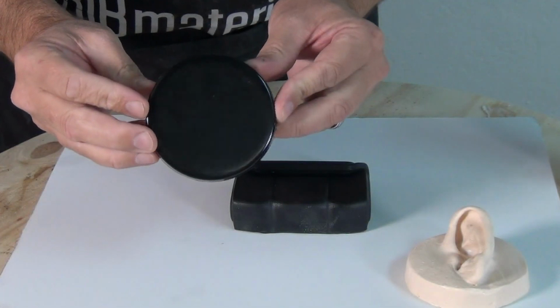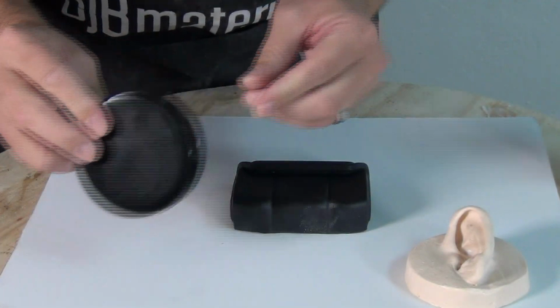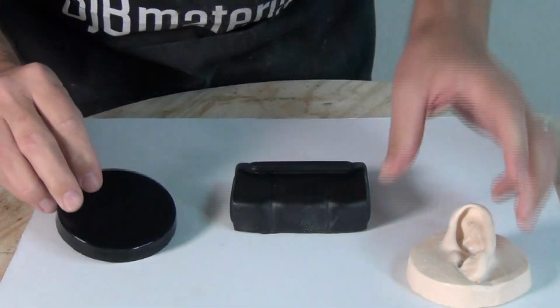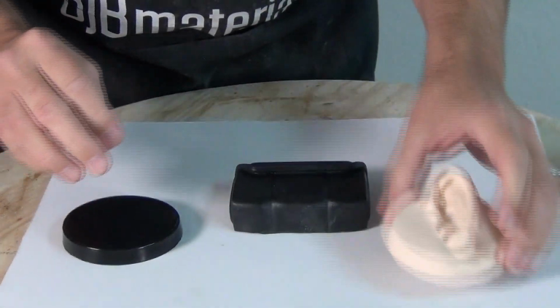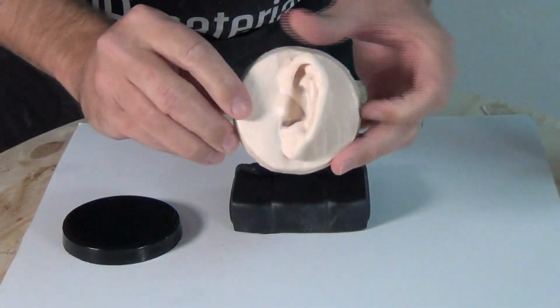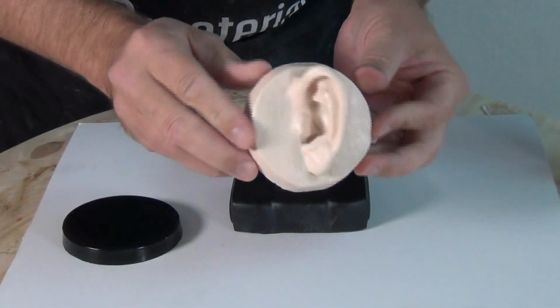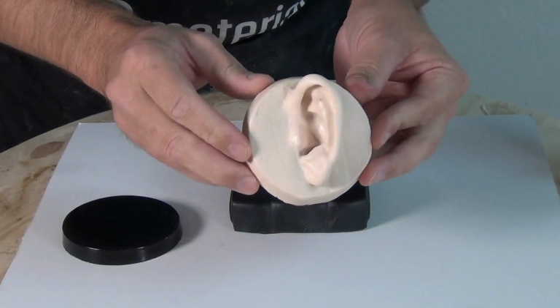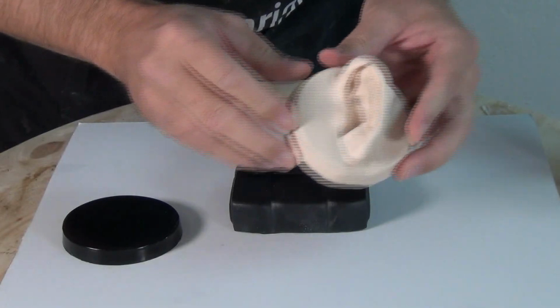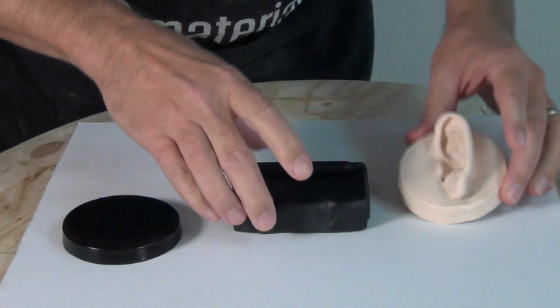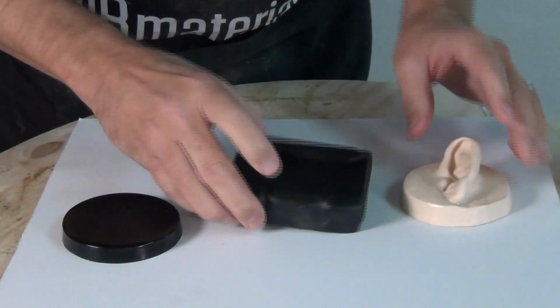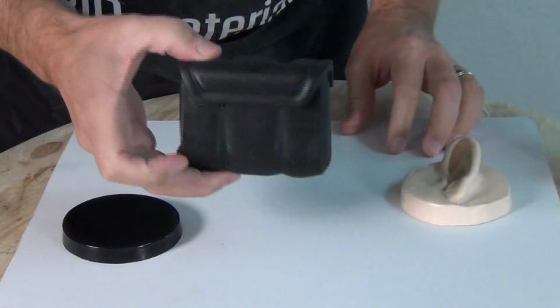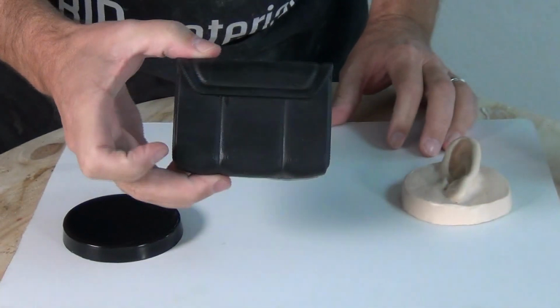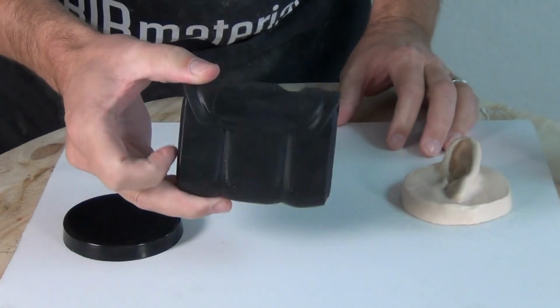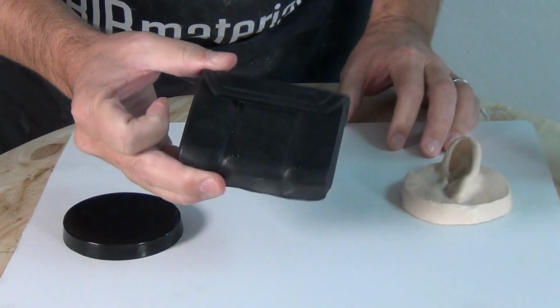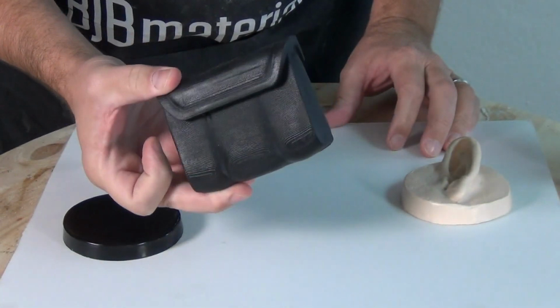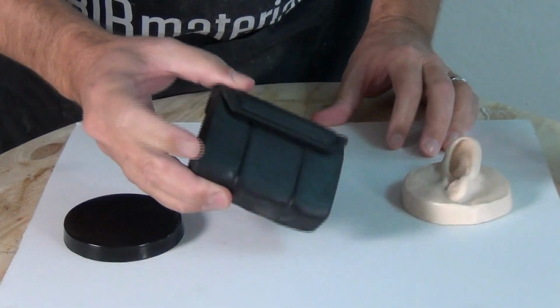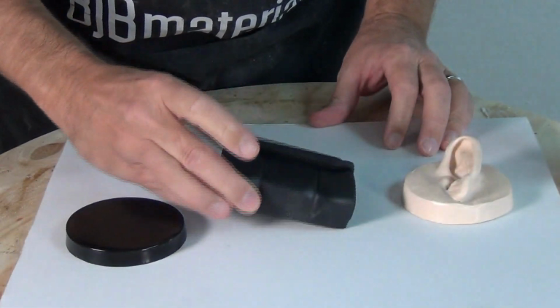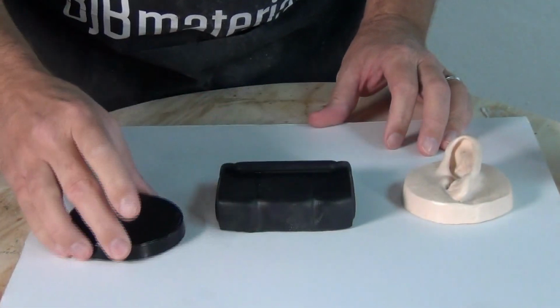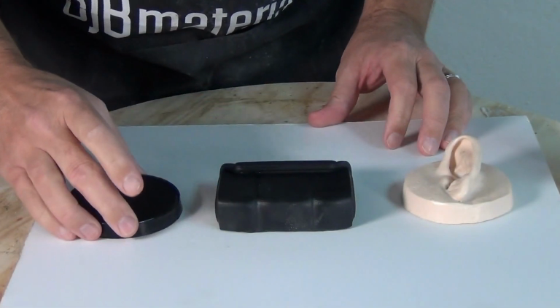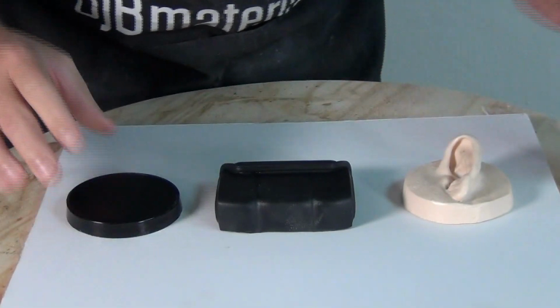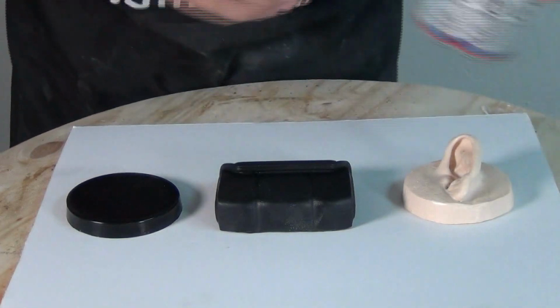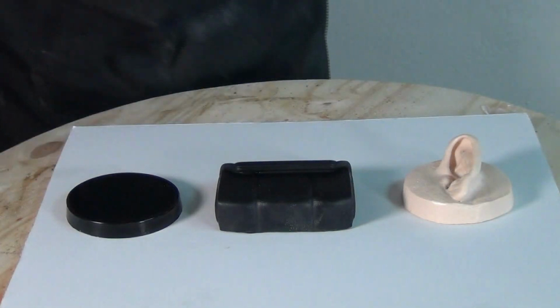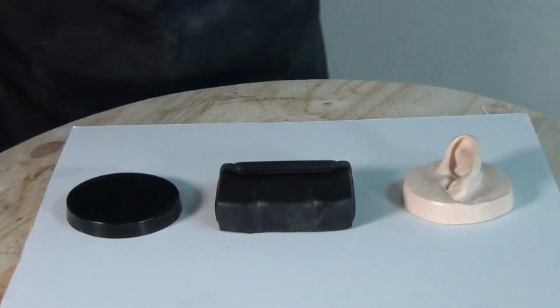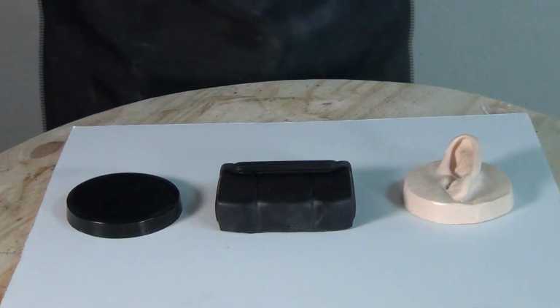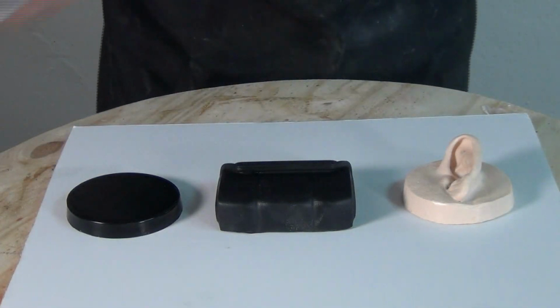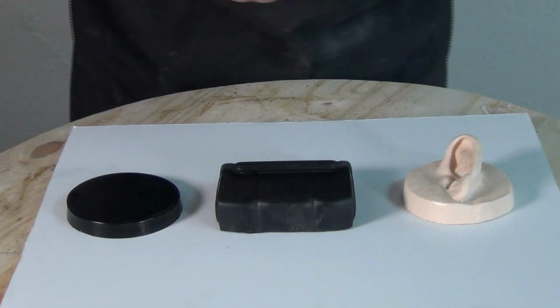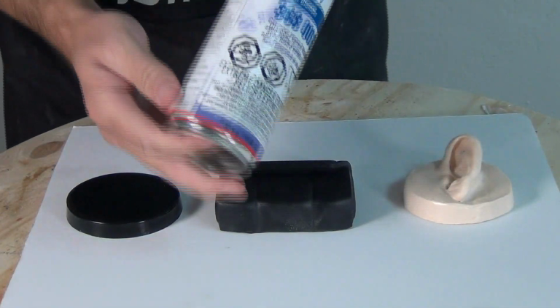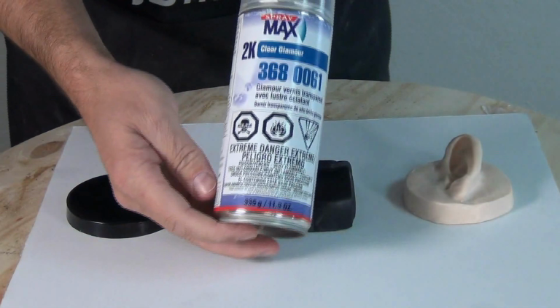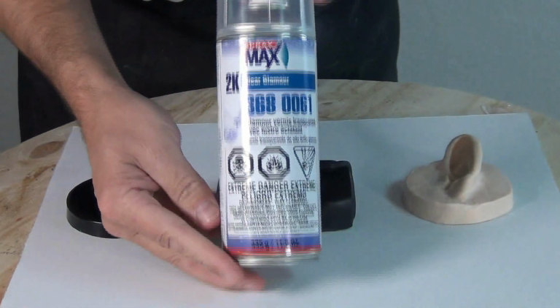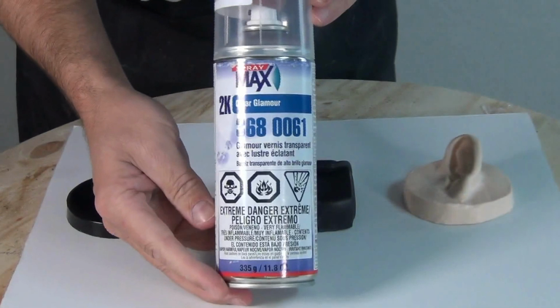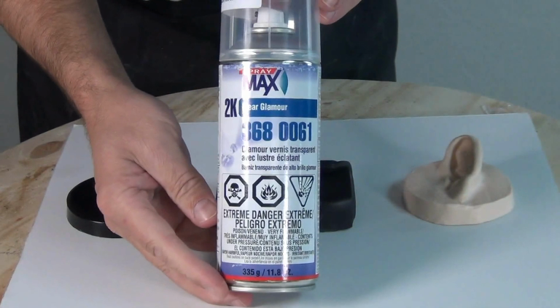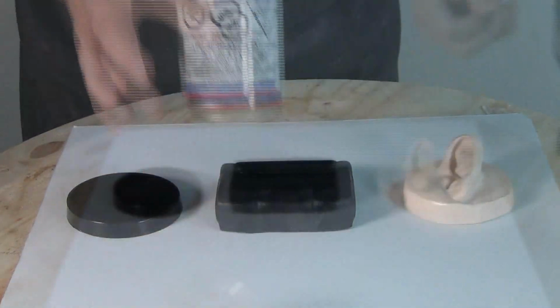For this experiment I grabbed a few different patterns from around my shop. I was most curious about how the ear would perform, because with that skin texture, parts like that are really tricky to get a nice glossy clear on. So that was the main one I wanted to see what it would do.